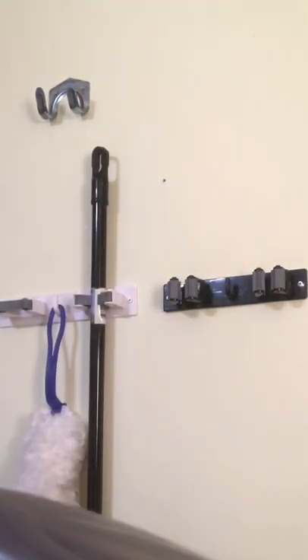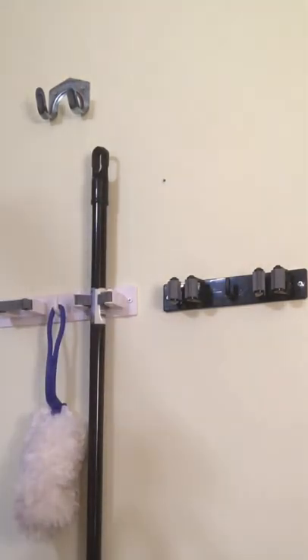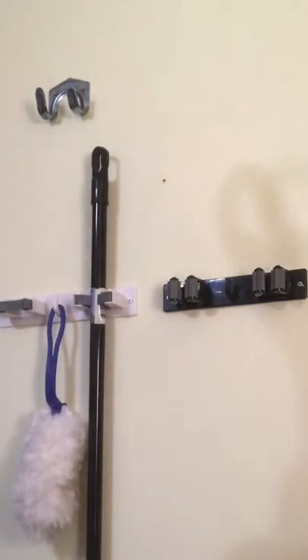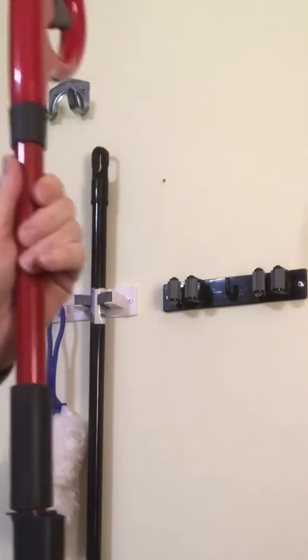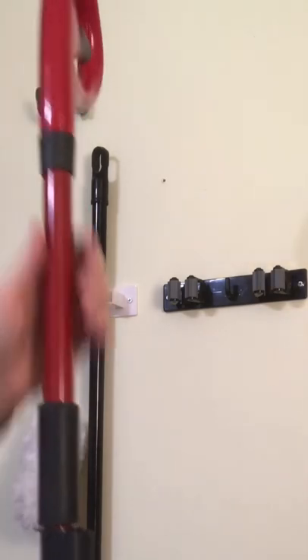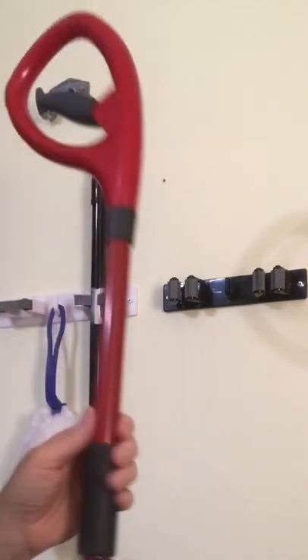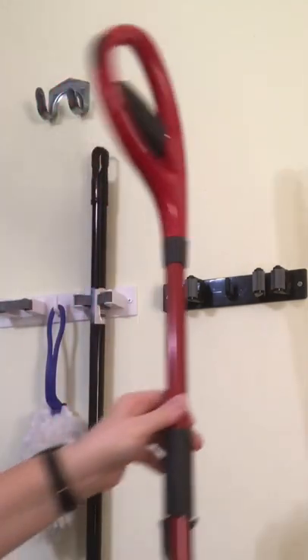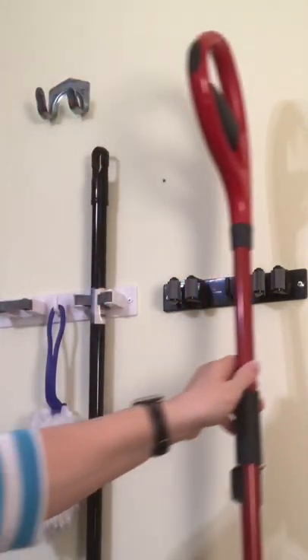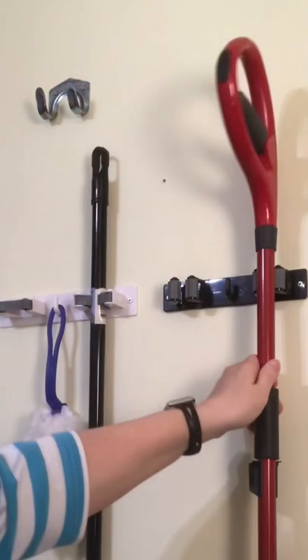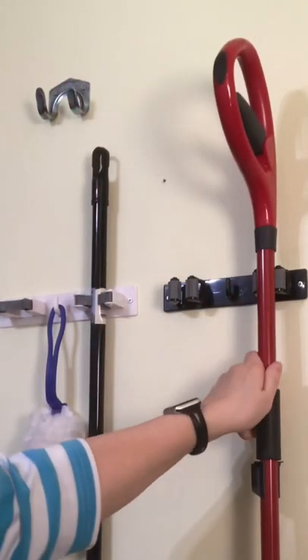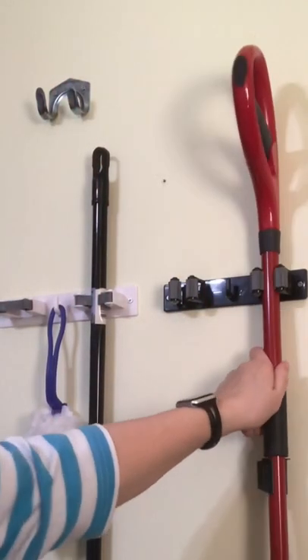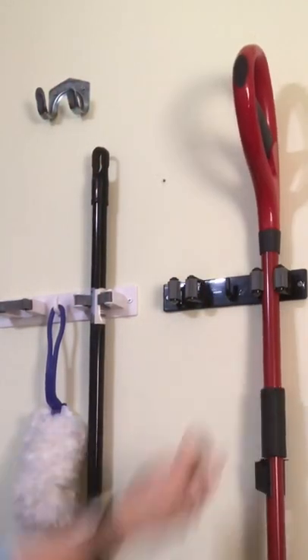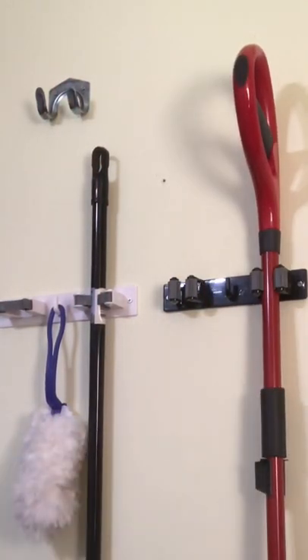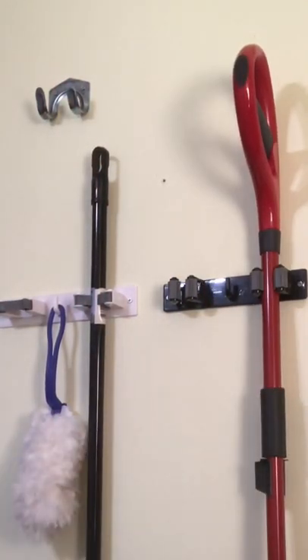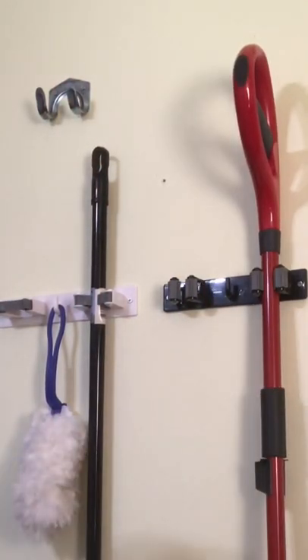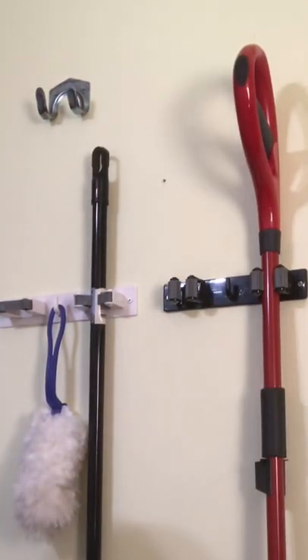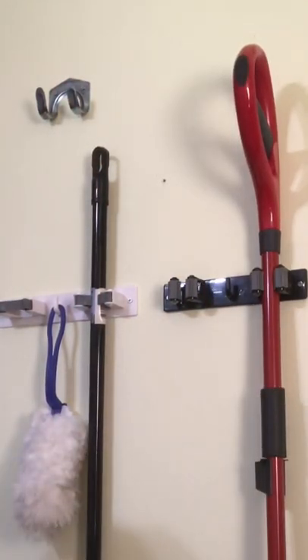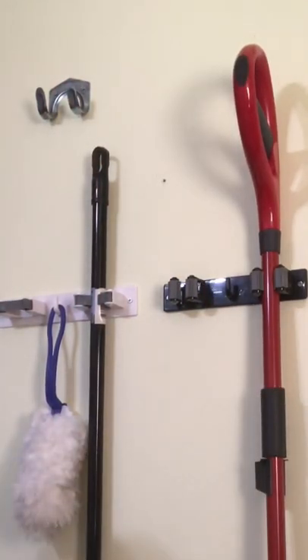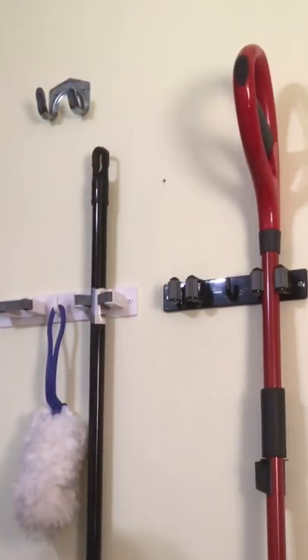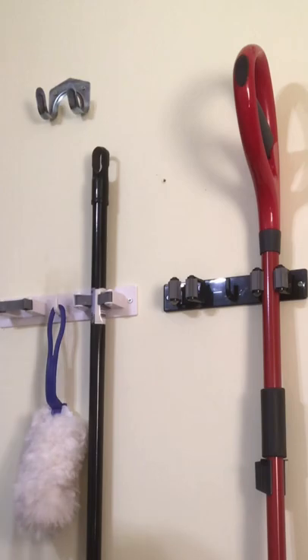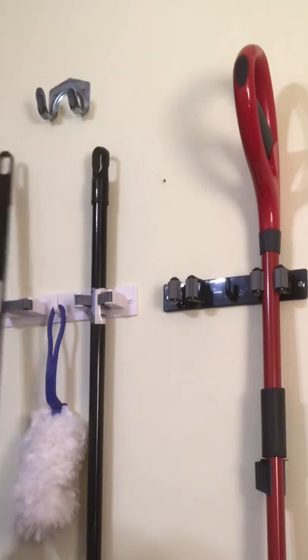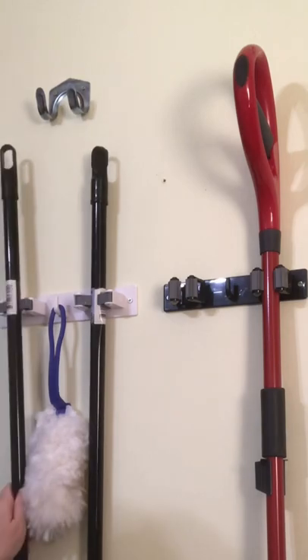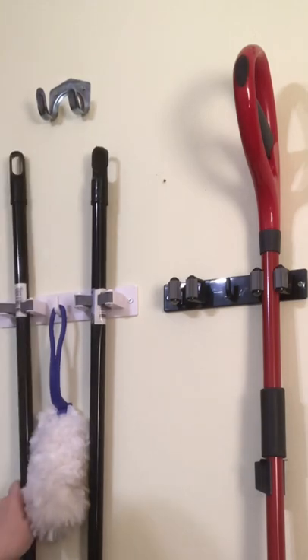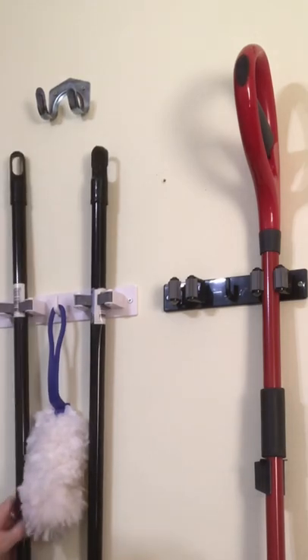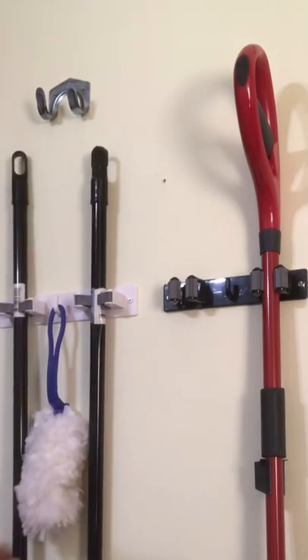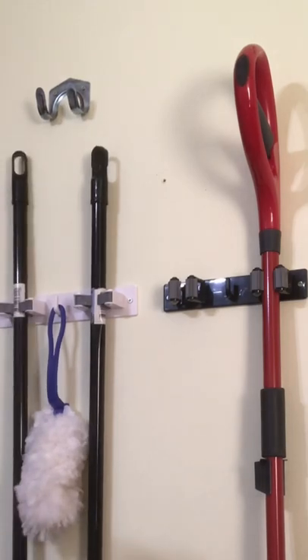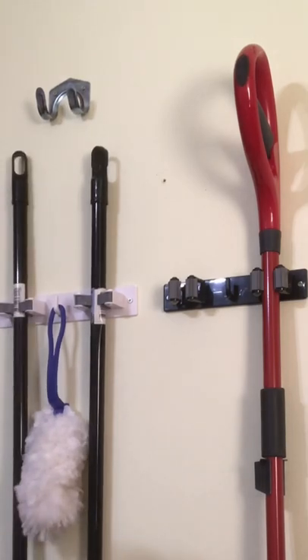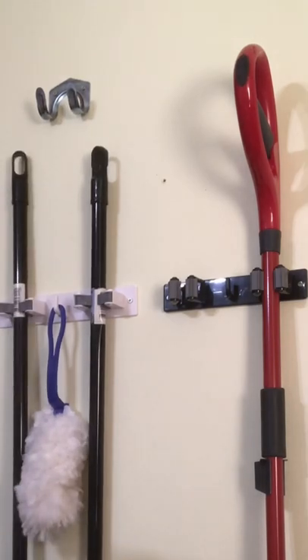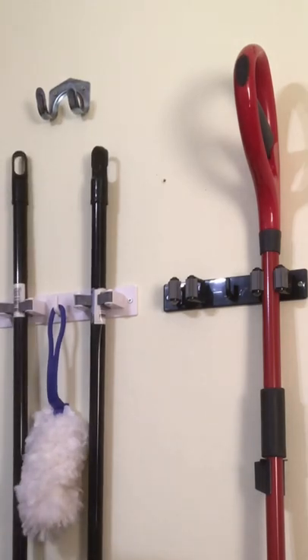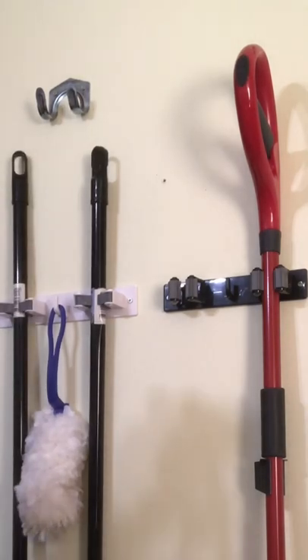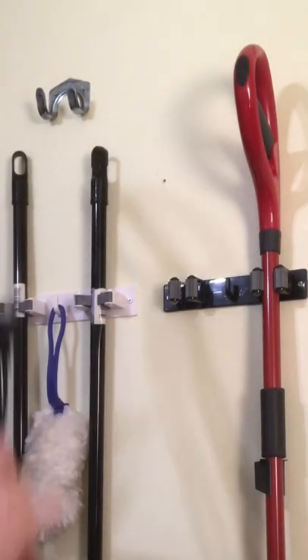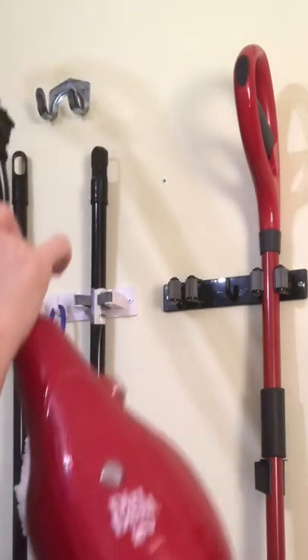I have an O-Cedar mop, and this is very heavy. It hooks in the tool one just fine. I have a dust mop and it goes in the other one.